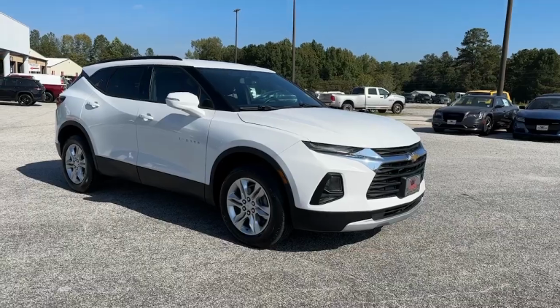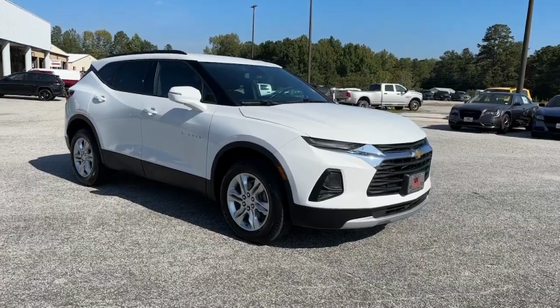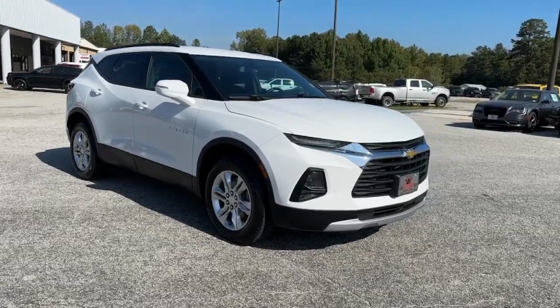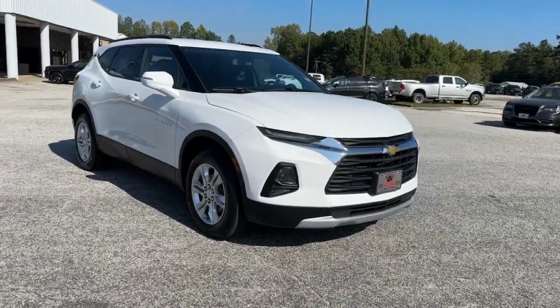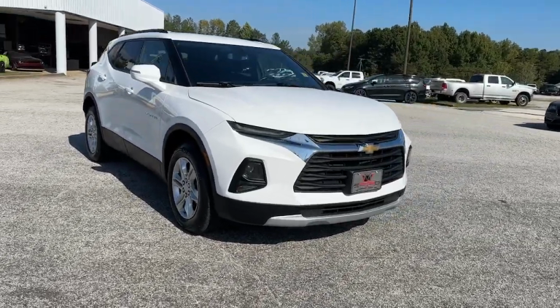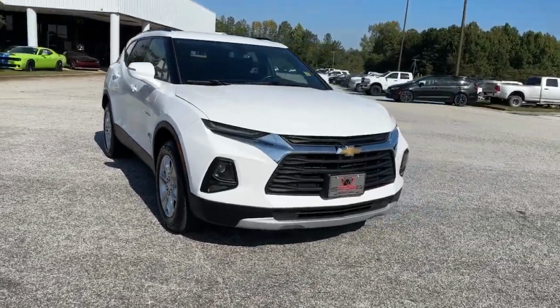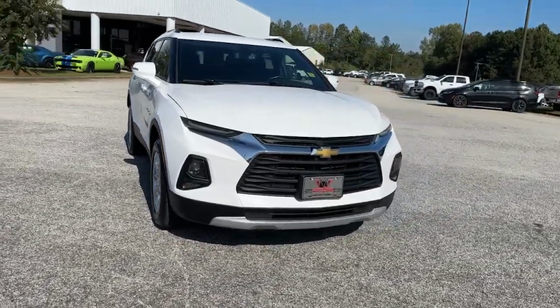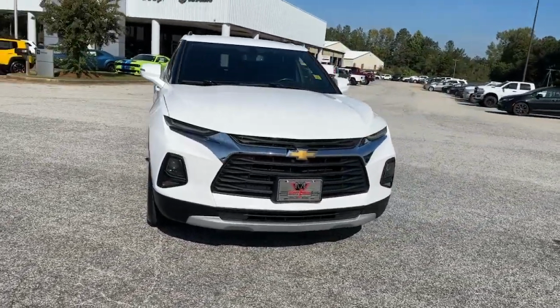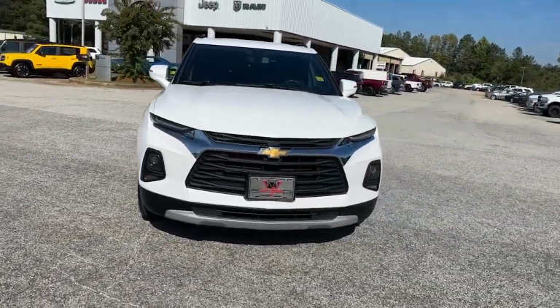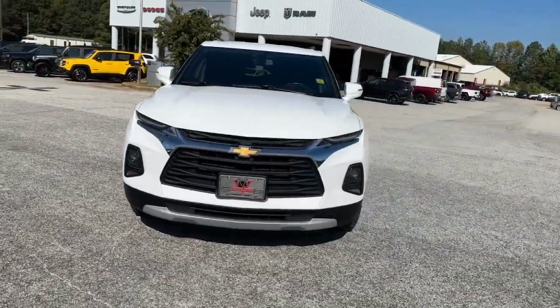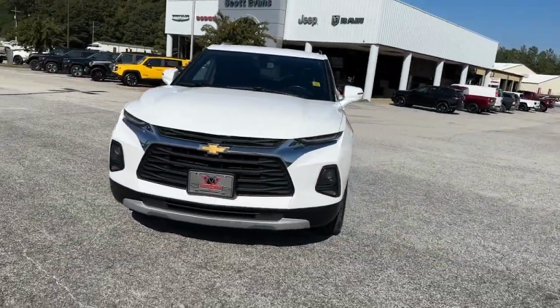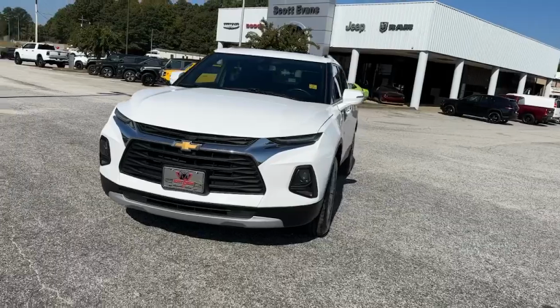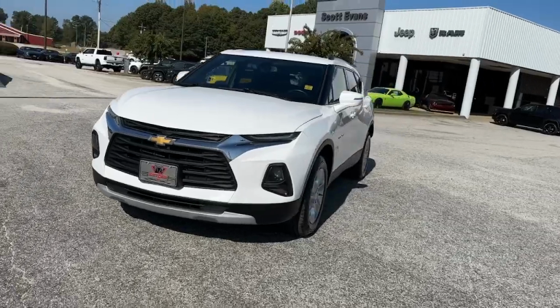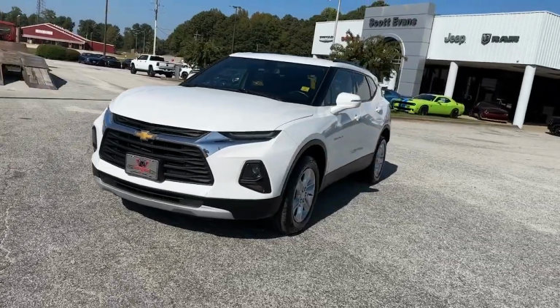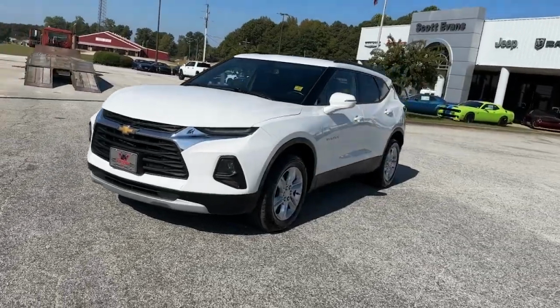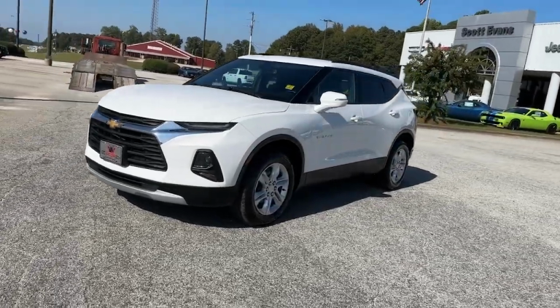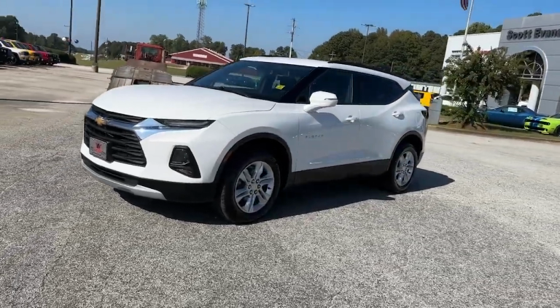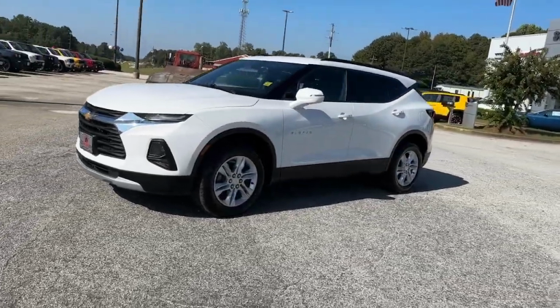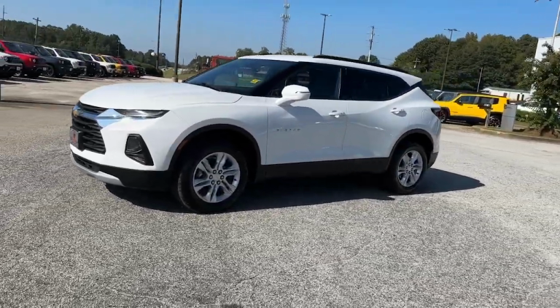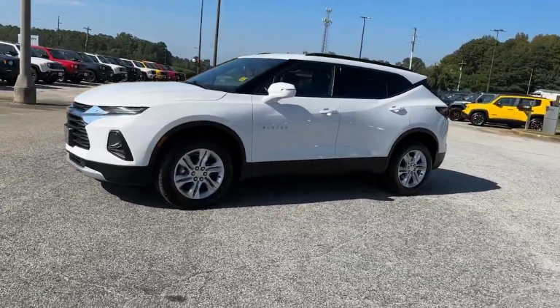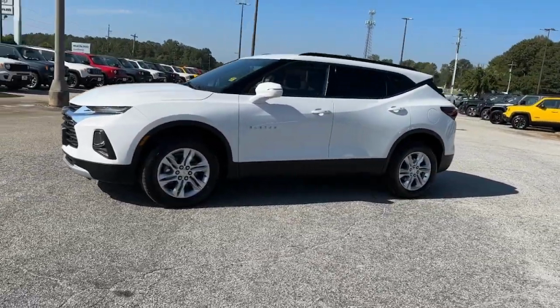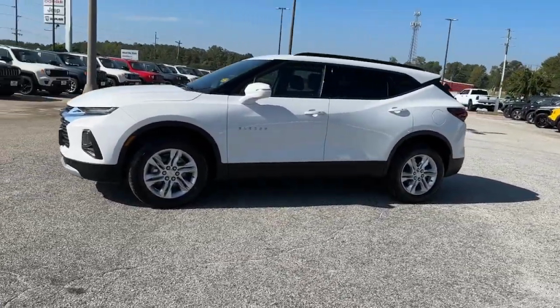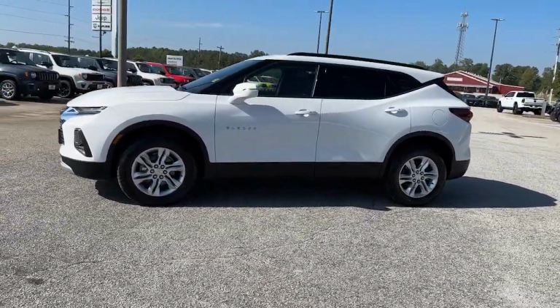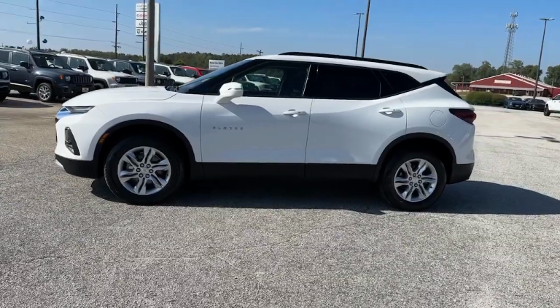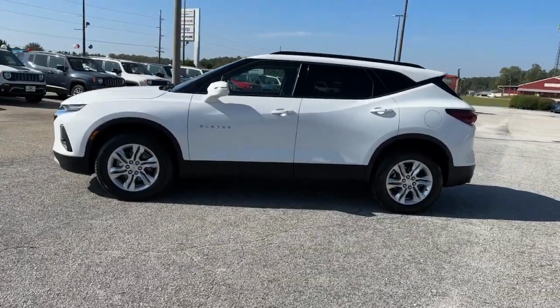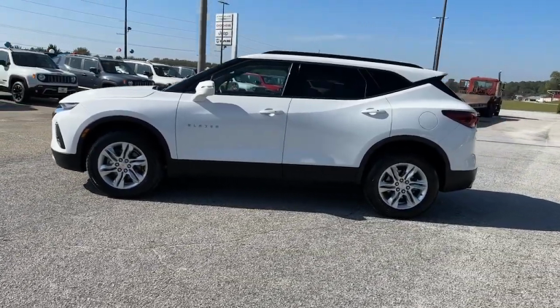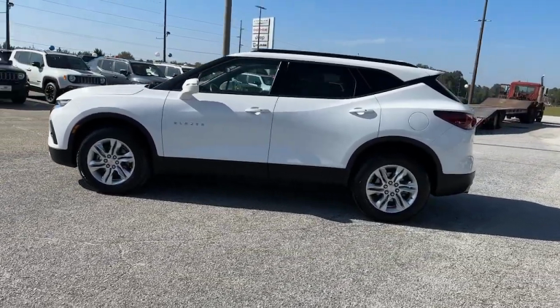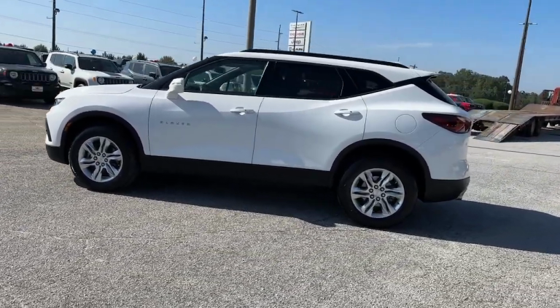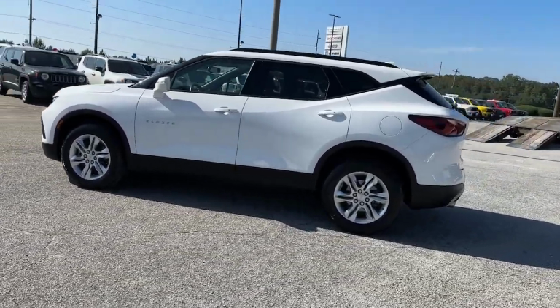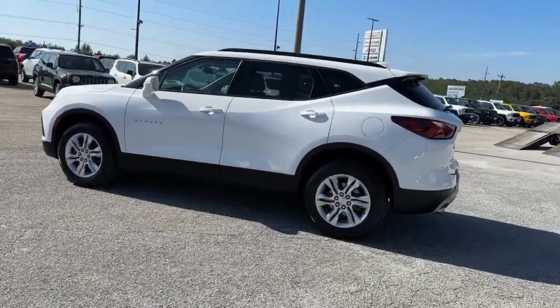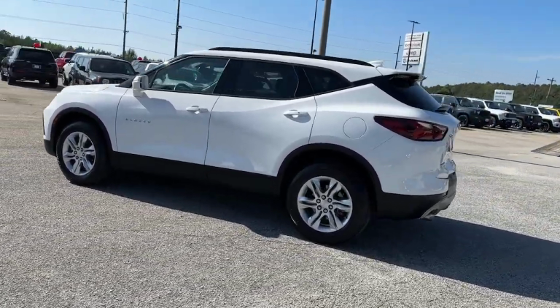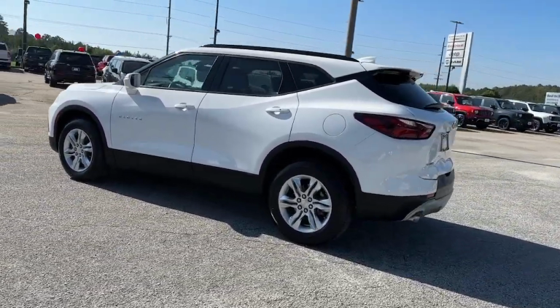Introducing the 2020 Chevrolet Blazer. With less than 80,000 miles on the odometer, this vehicle stands out from the rest. Here's a sporty Blazer that delivers family-friendly comfort and pleasing driving manners.